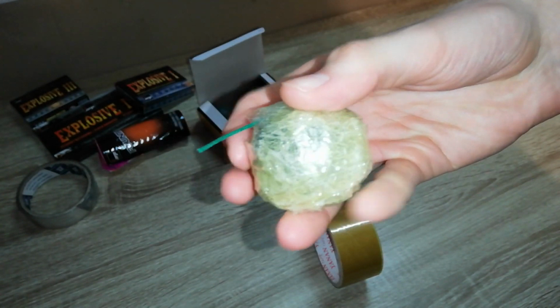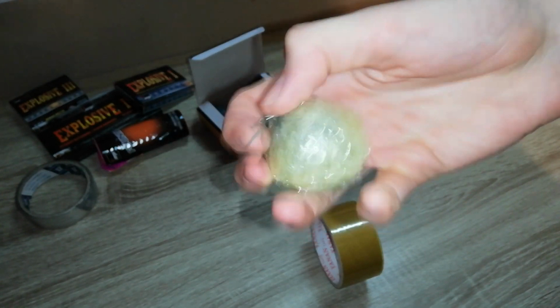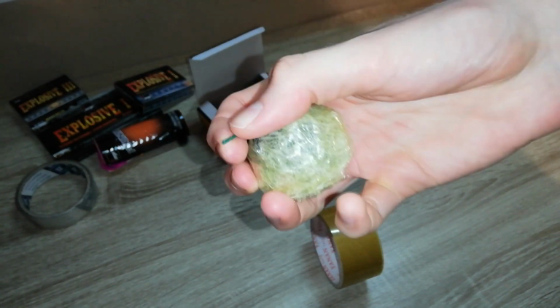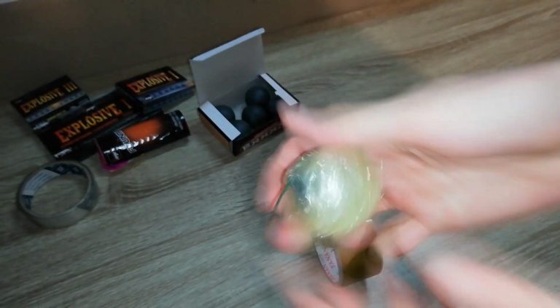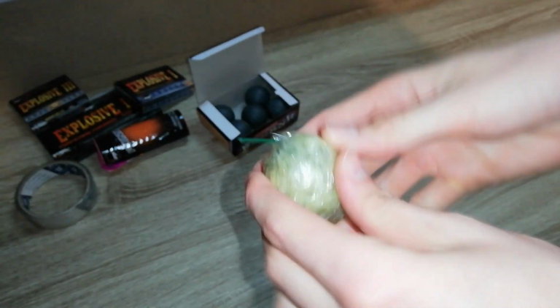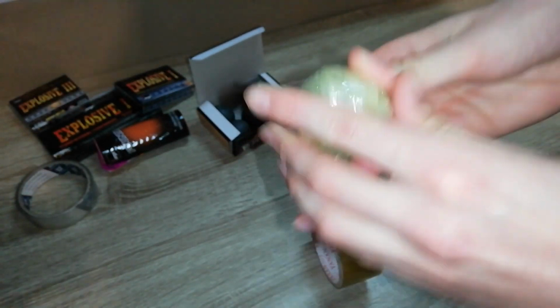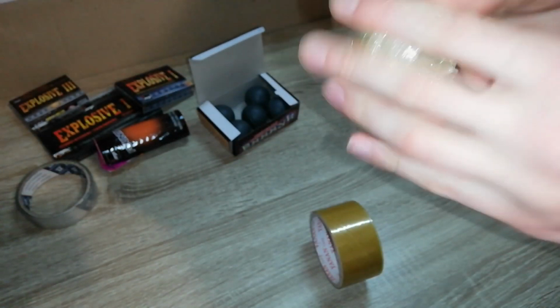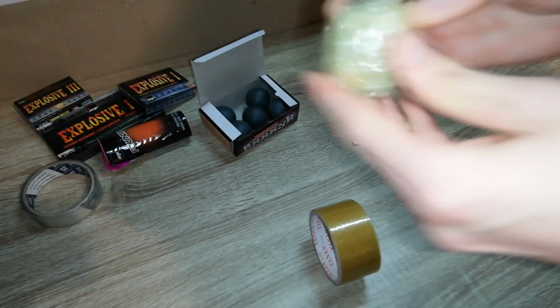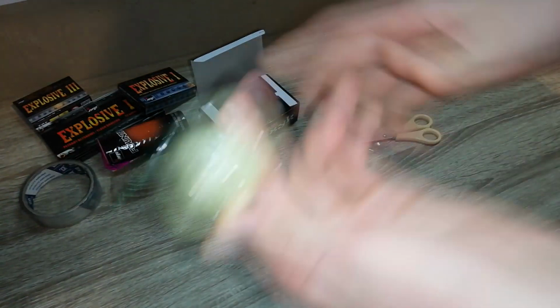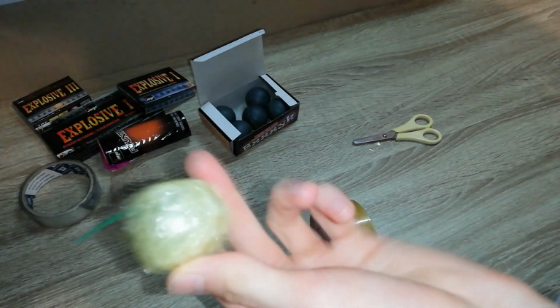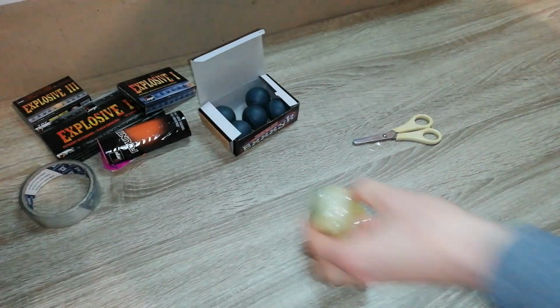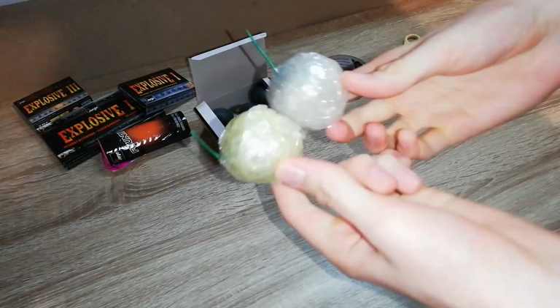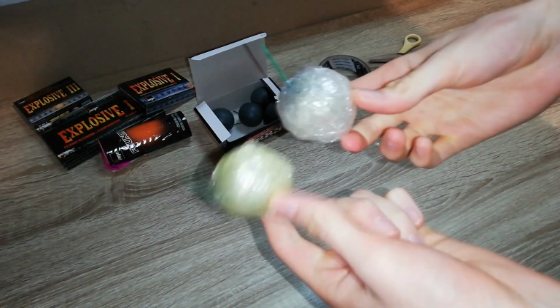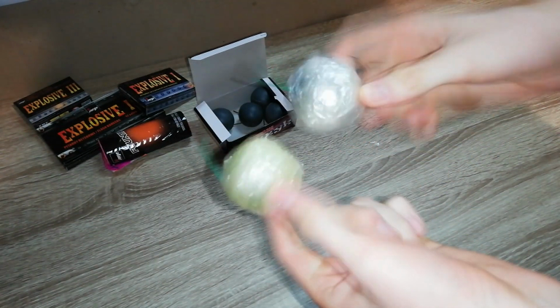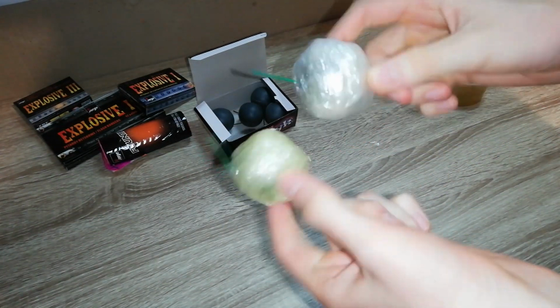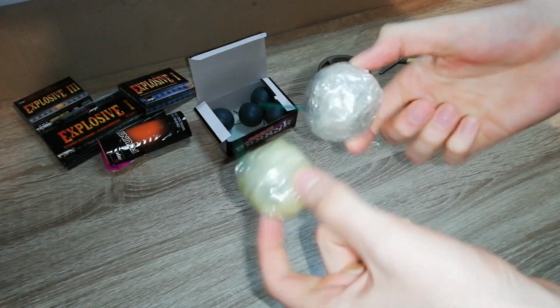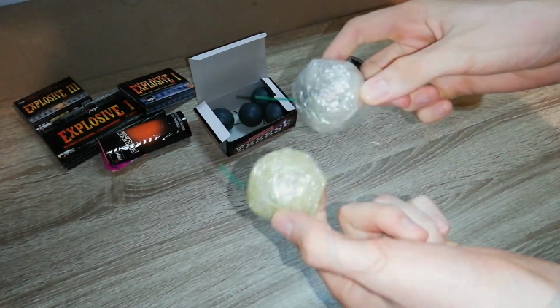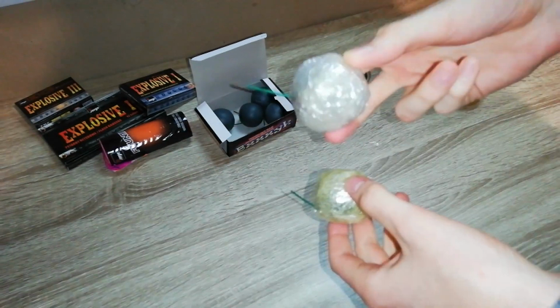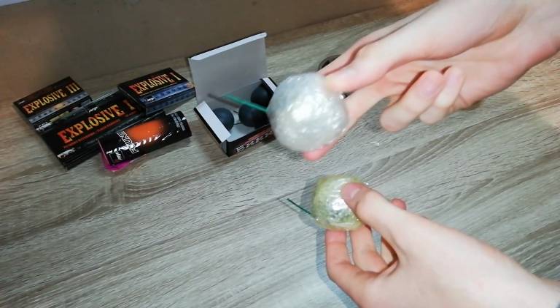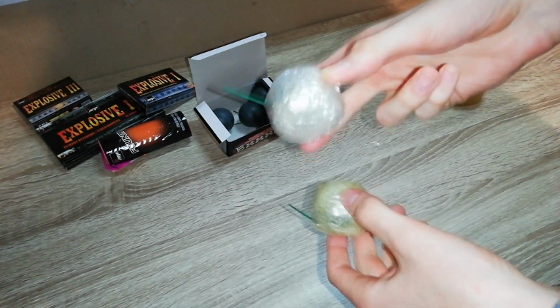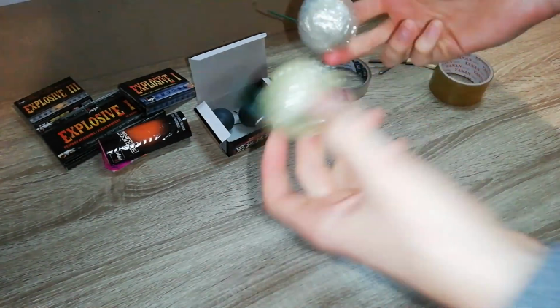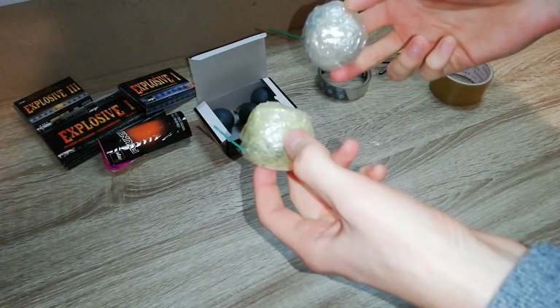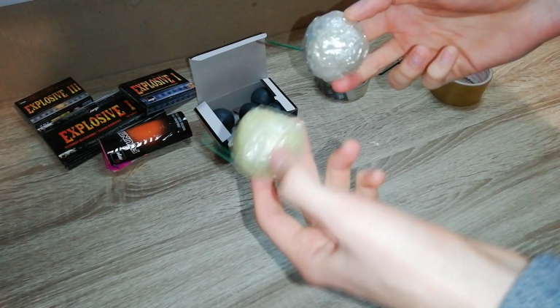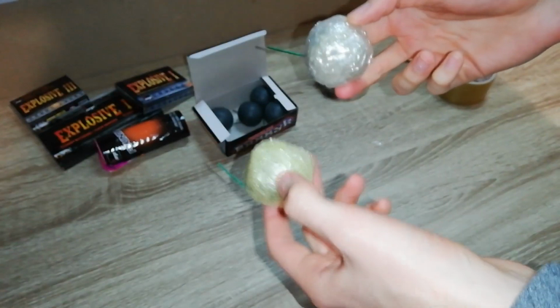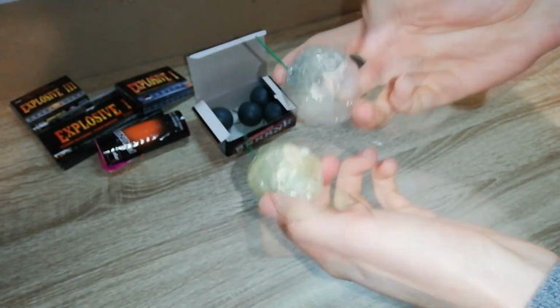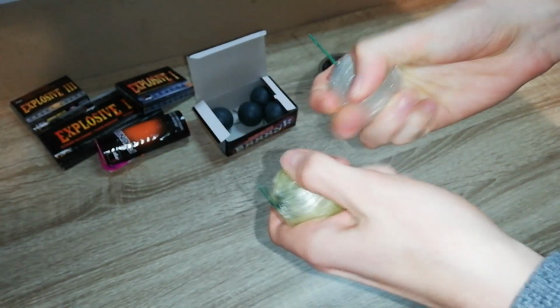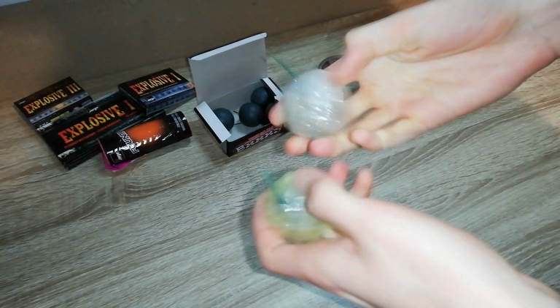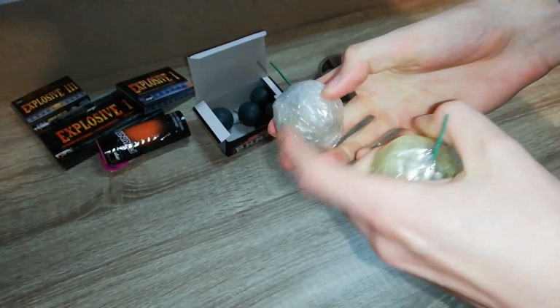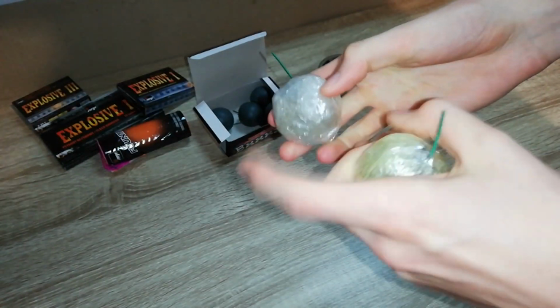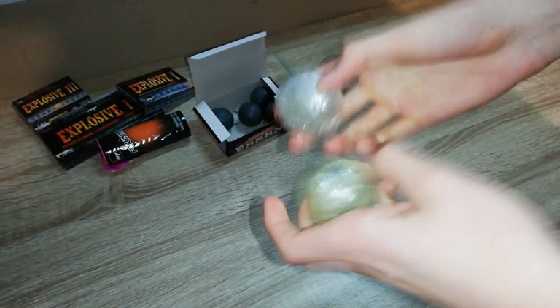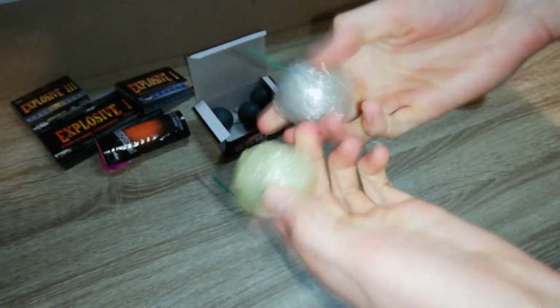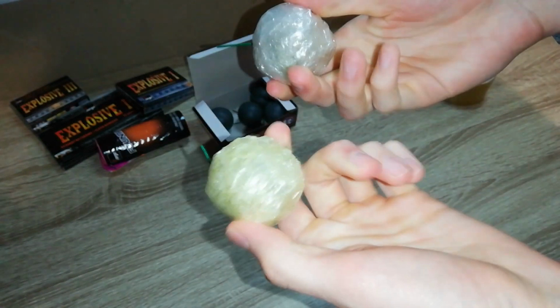There is a fuse. We'll see what will happen. So here they are - this one has more tape, this one has less tape. This one is kind of whitish, let's see it.